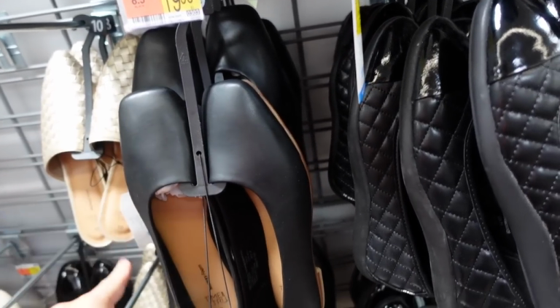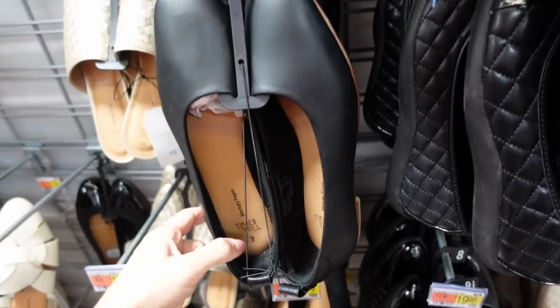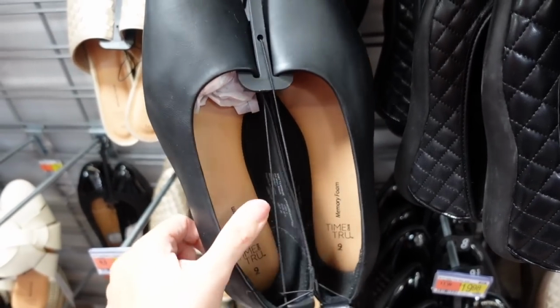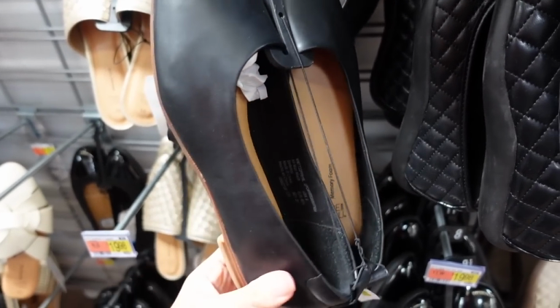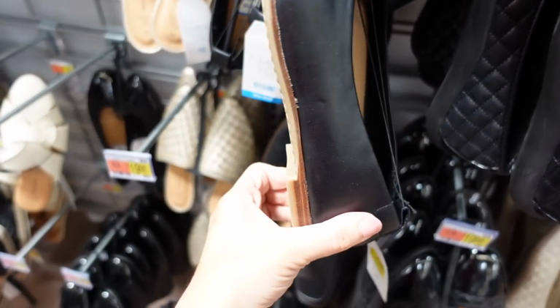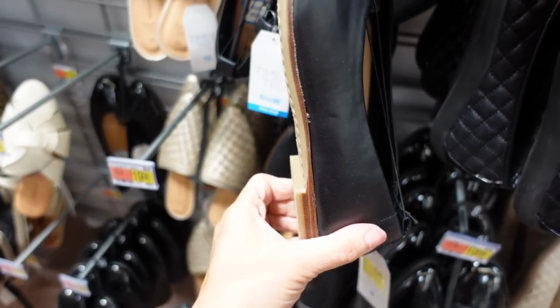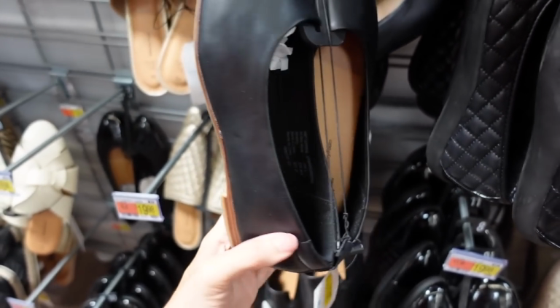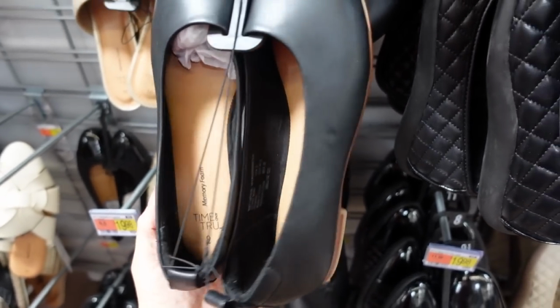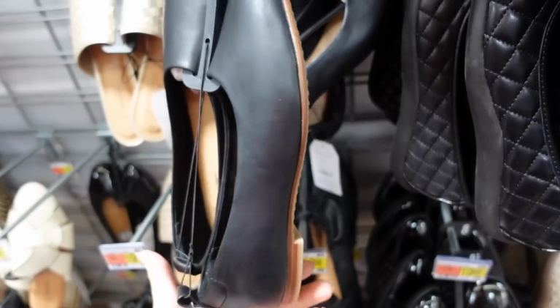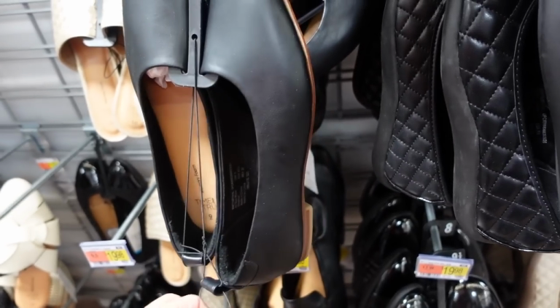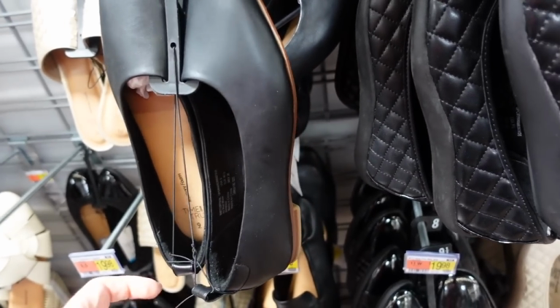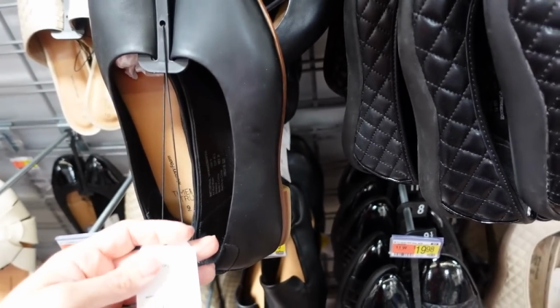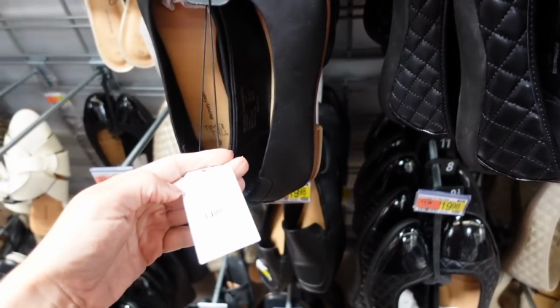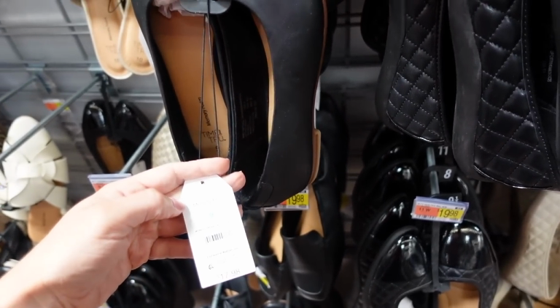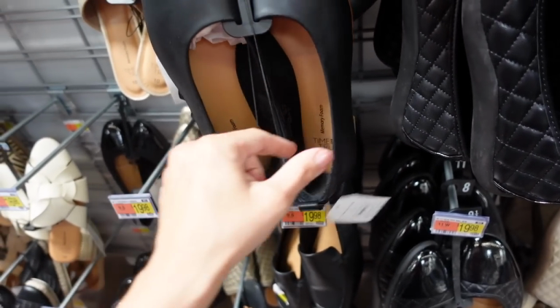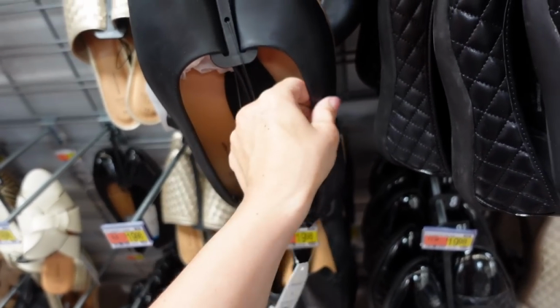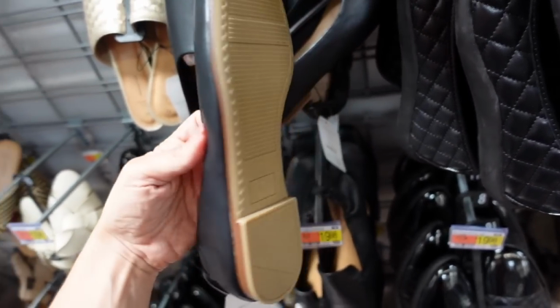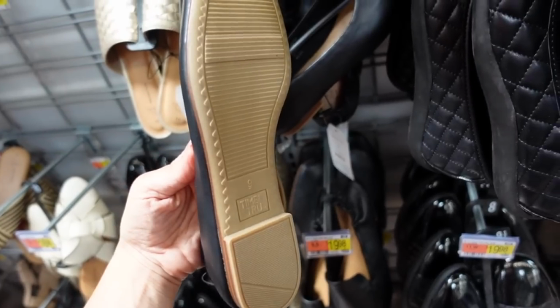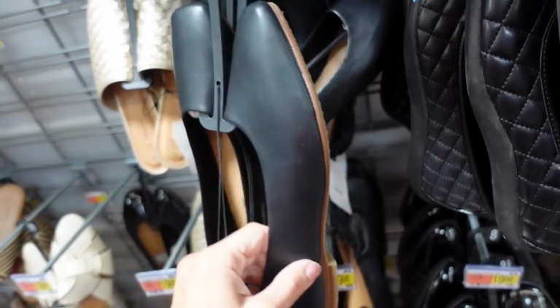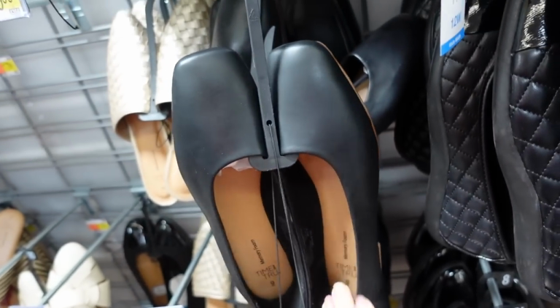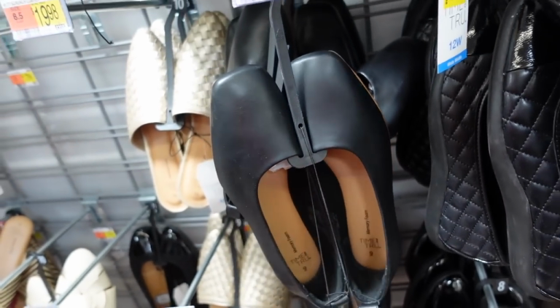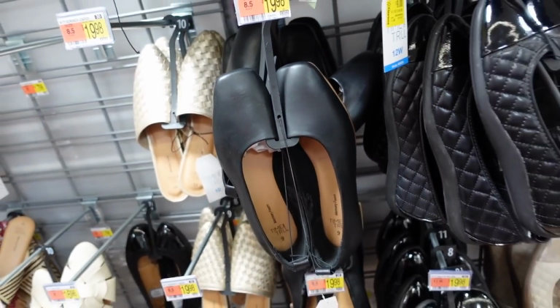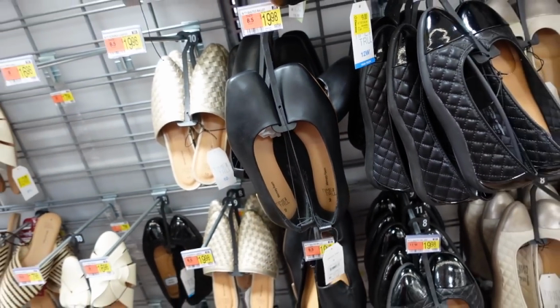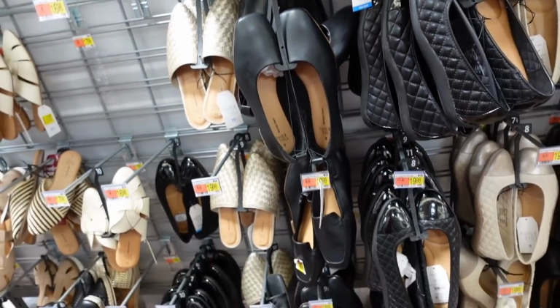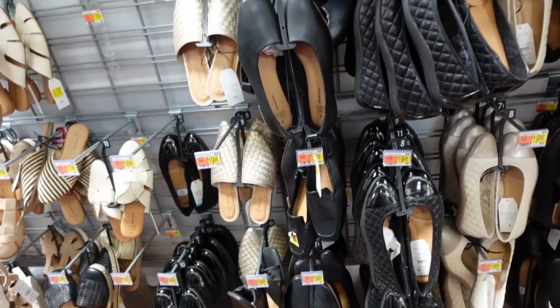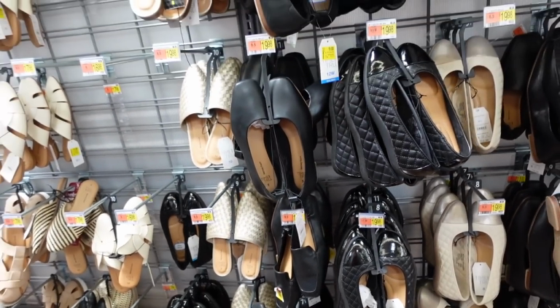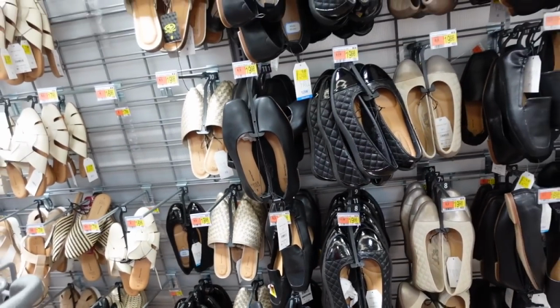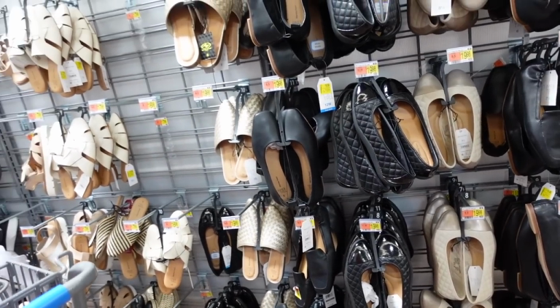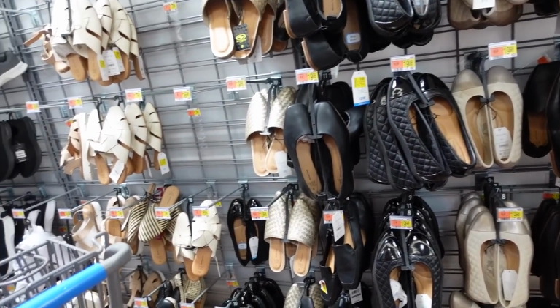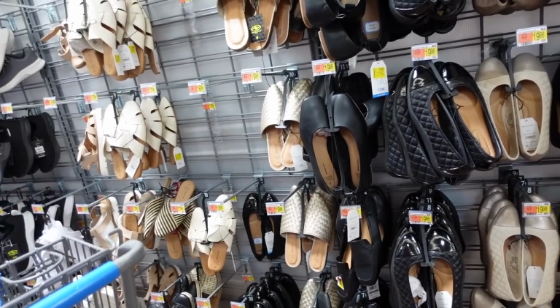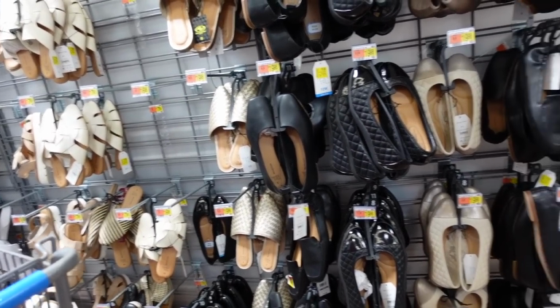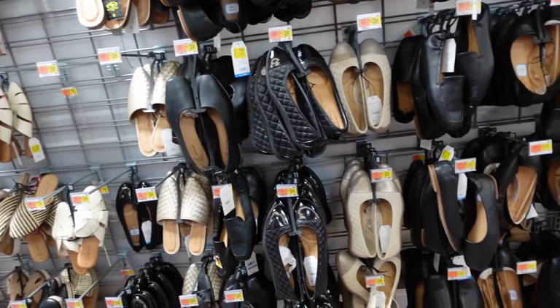The square-toed flats from Time and True are also marked down. They have that square toe, memory foam, a little bit of a heel. I've shared these before — they're regularly $17.98, now on sale online for $10. They come in black and also brown.